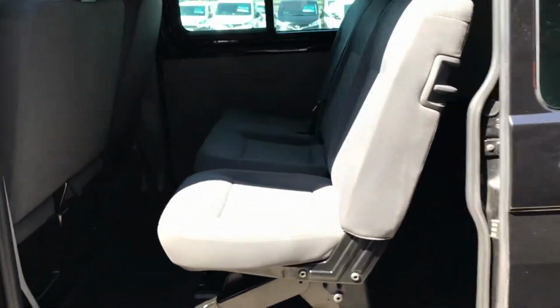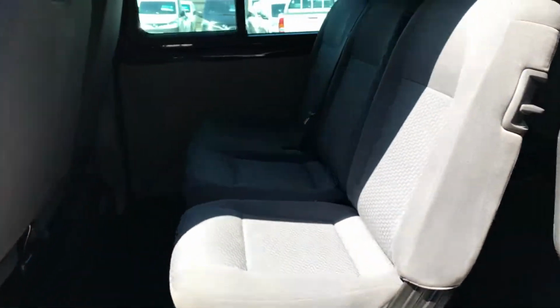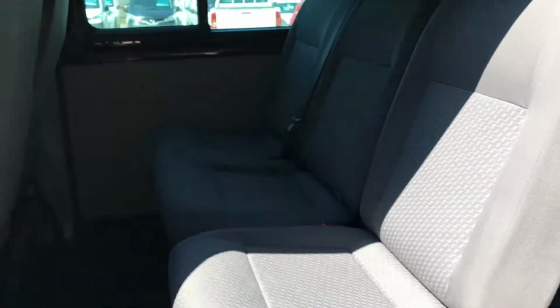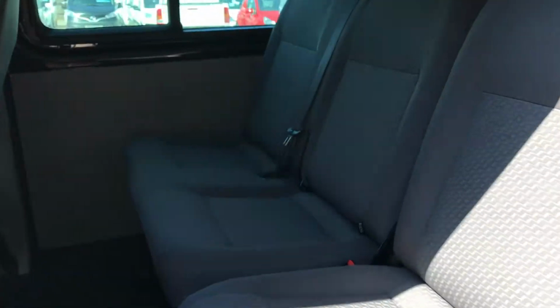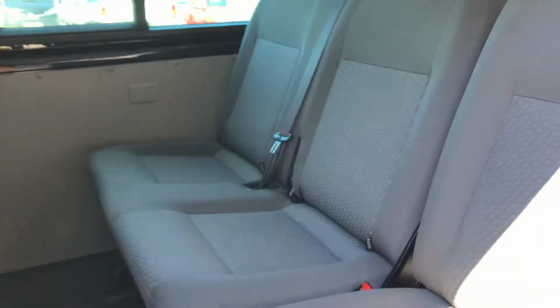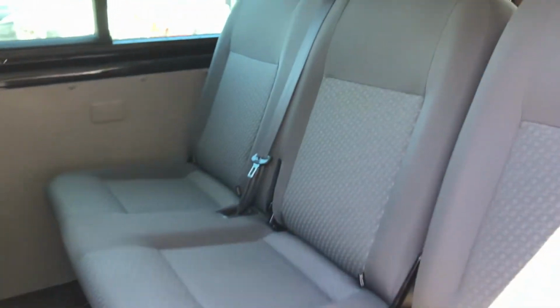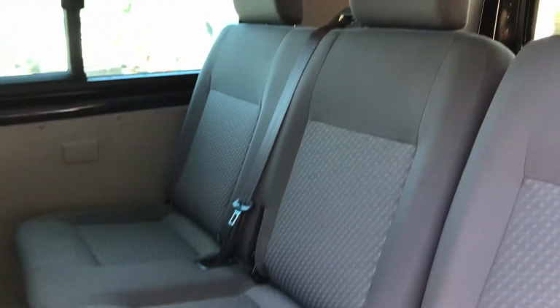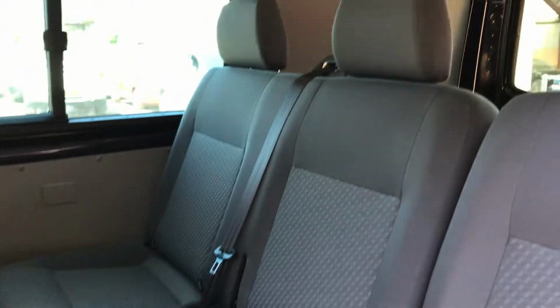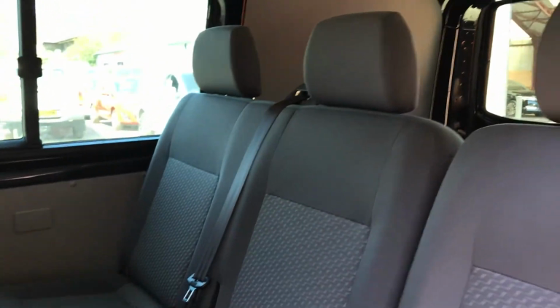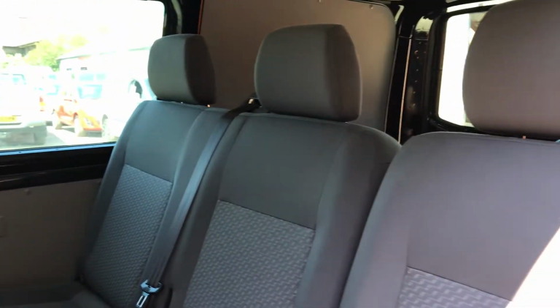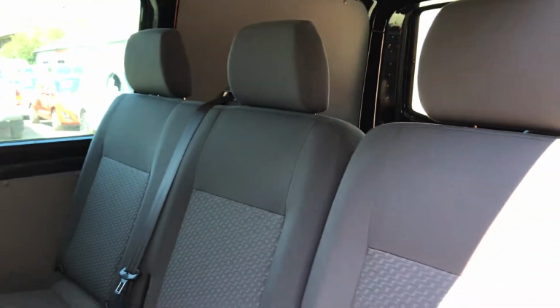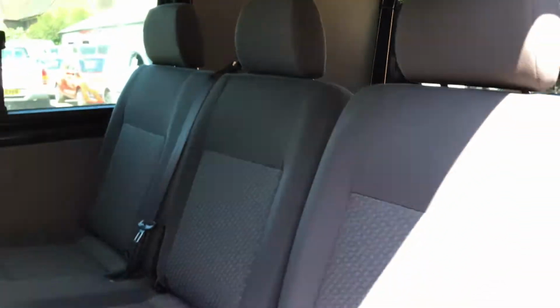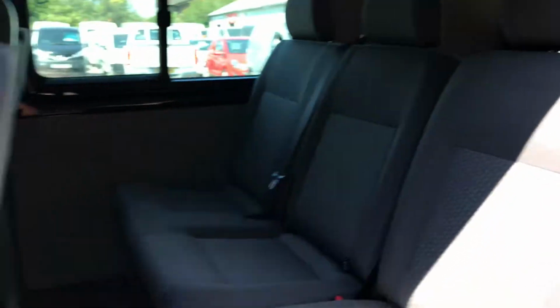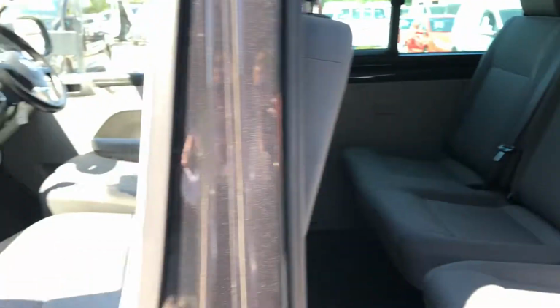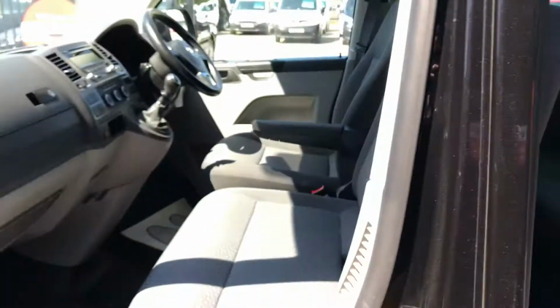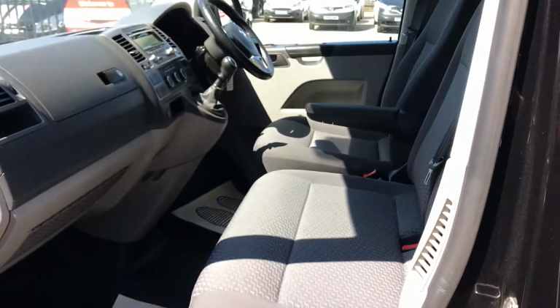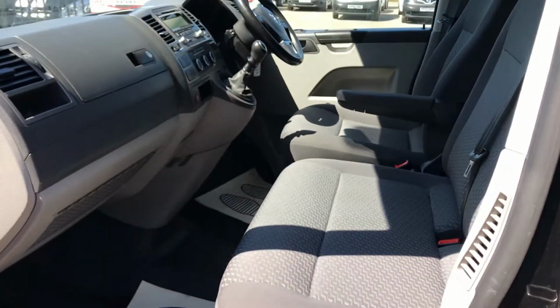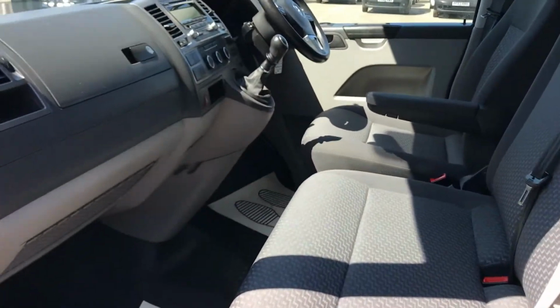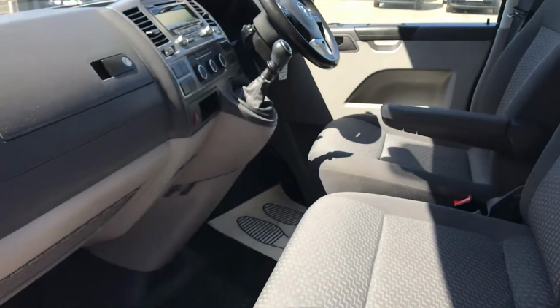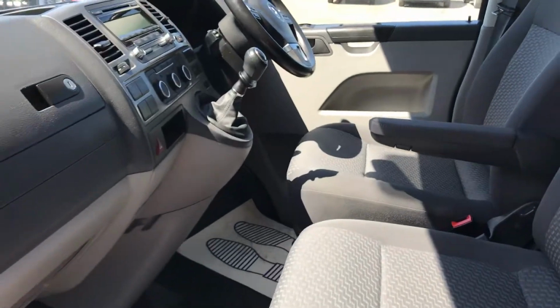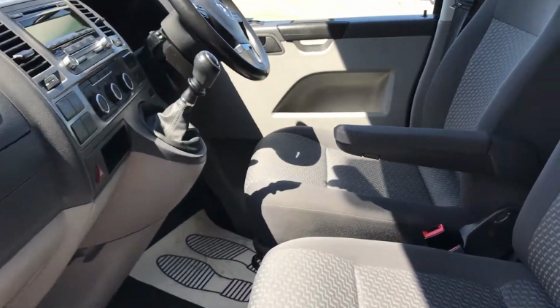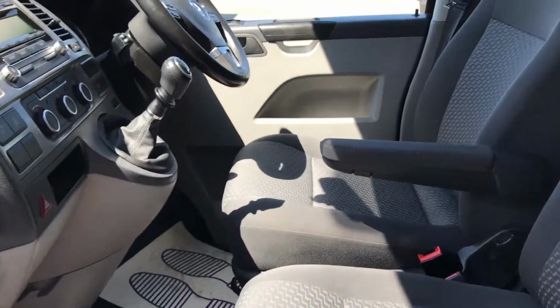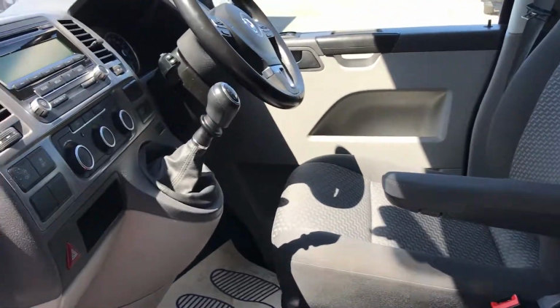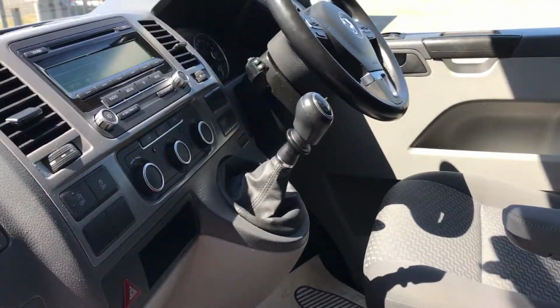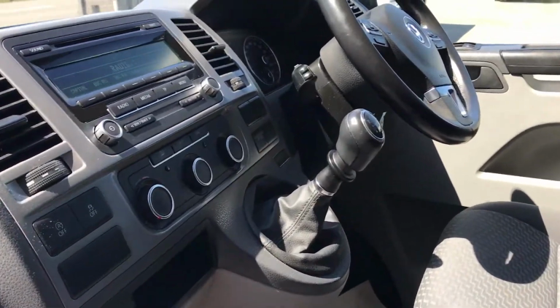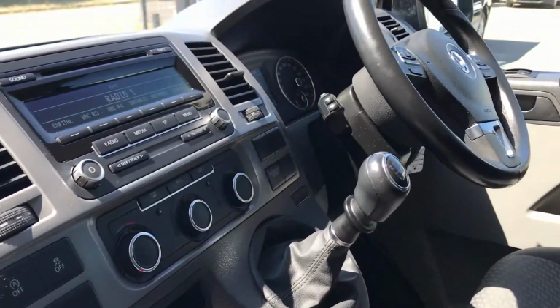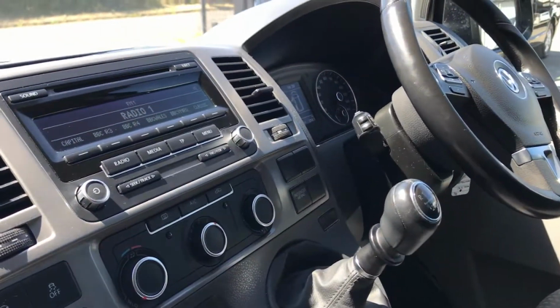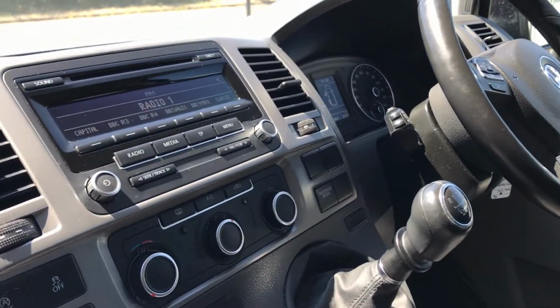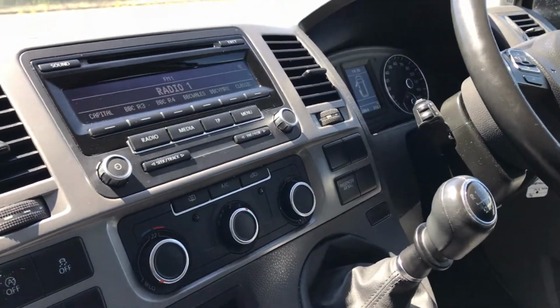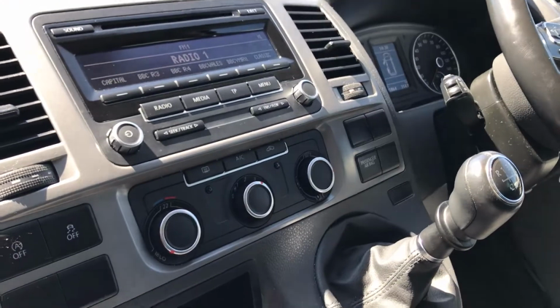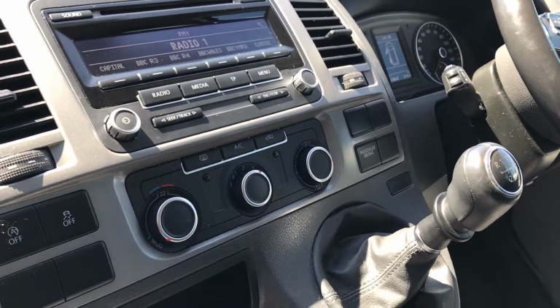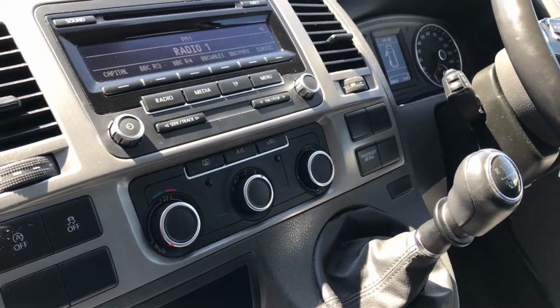Showing the back here — three seats in the rear and also three in the front. It's got a driver's armrest, multifunction steering wheel, and again with aircon.